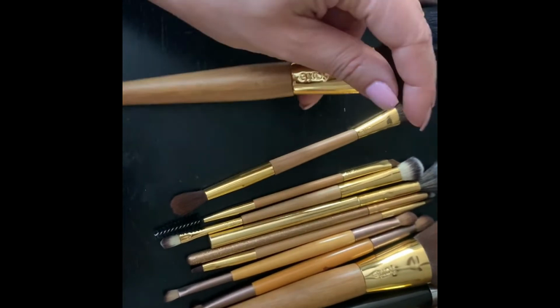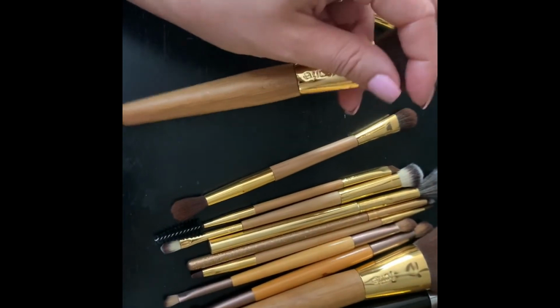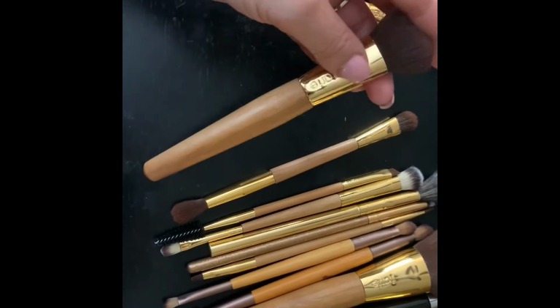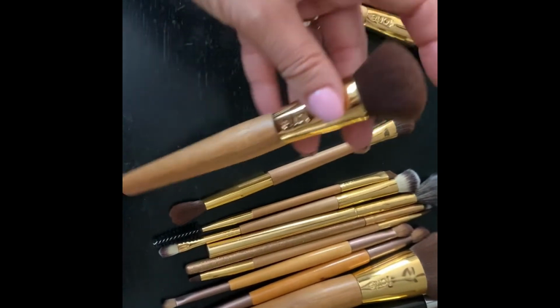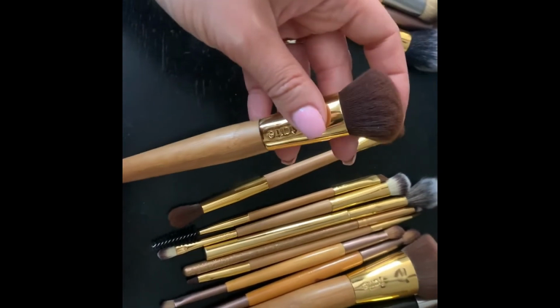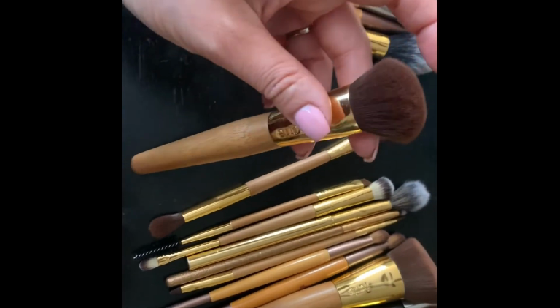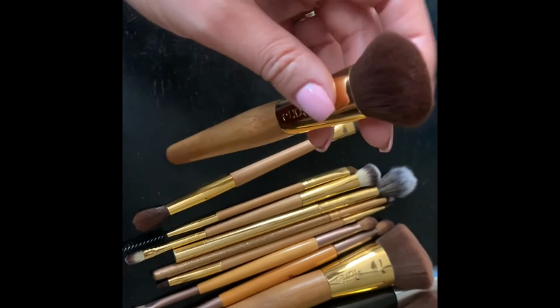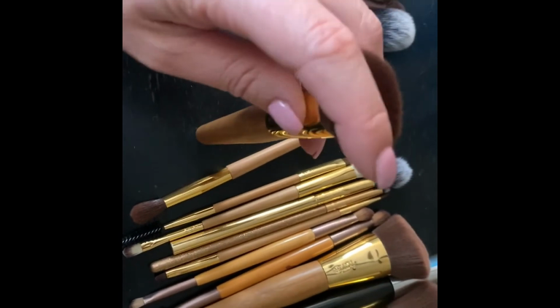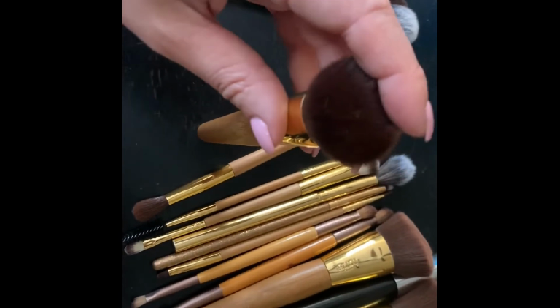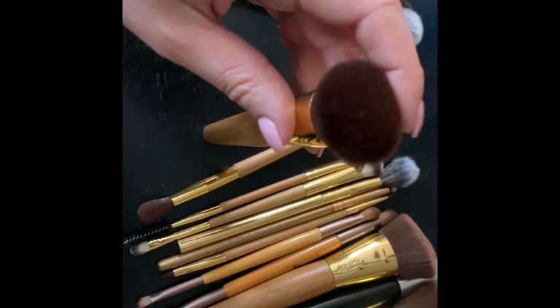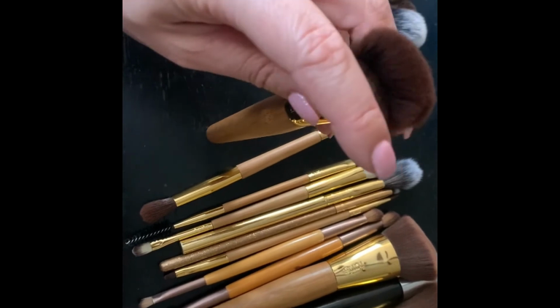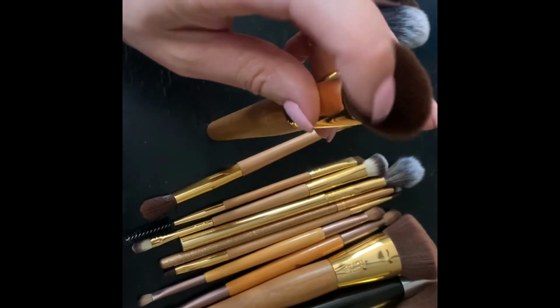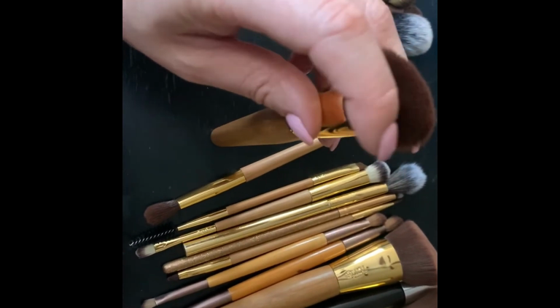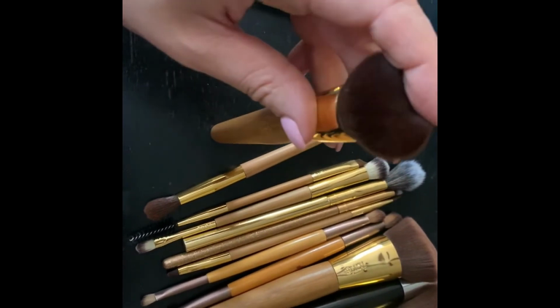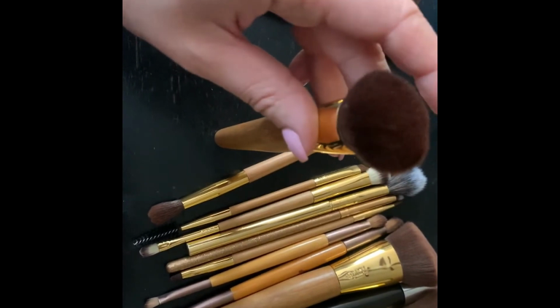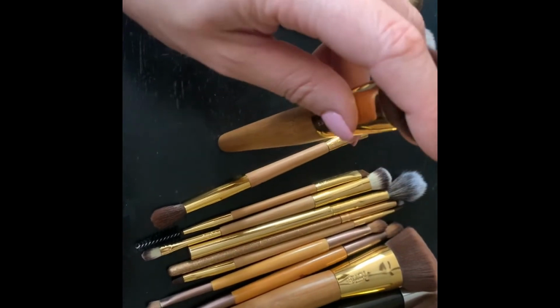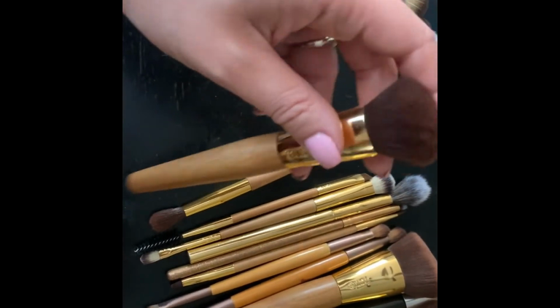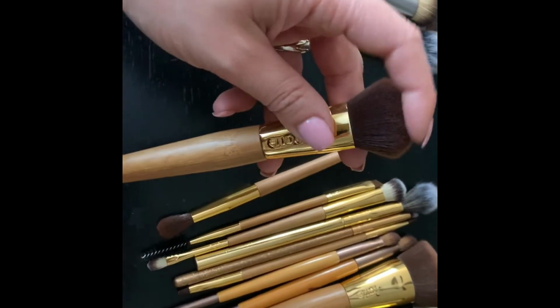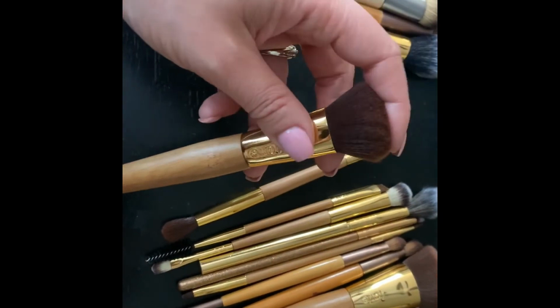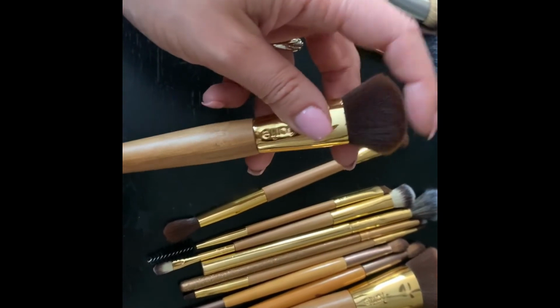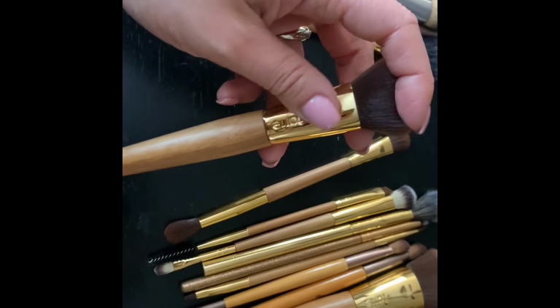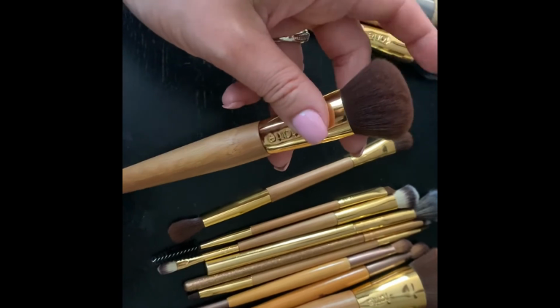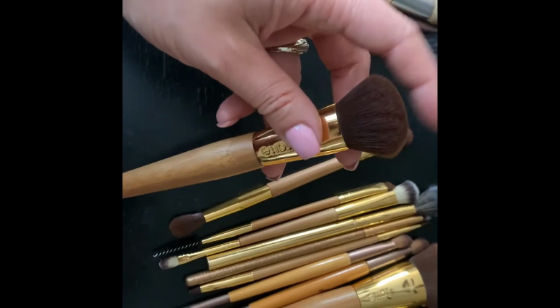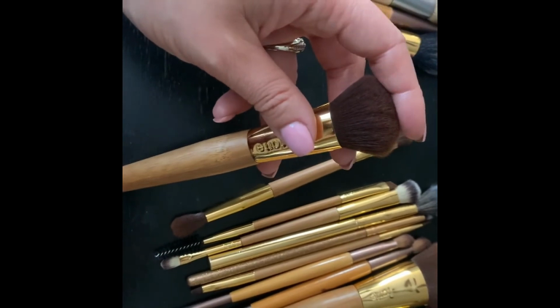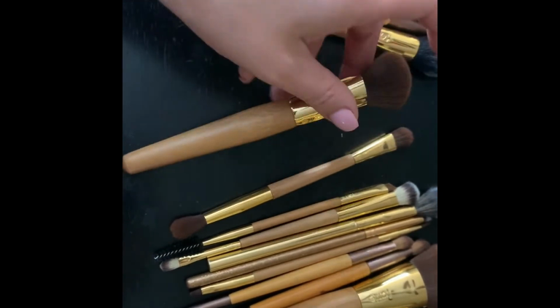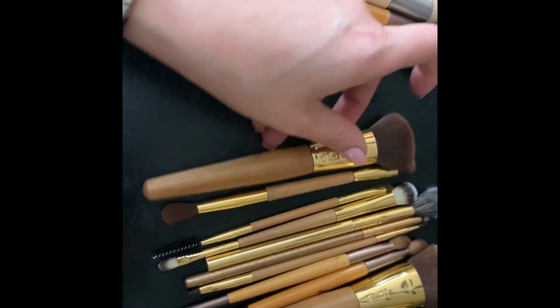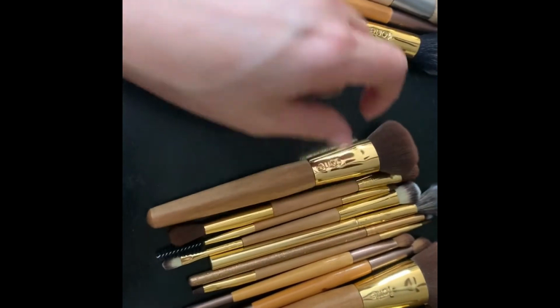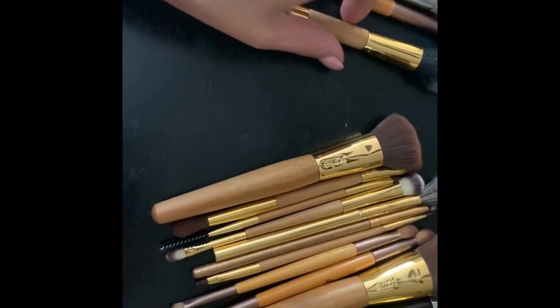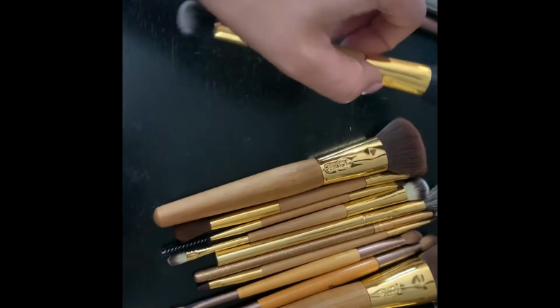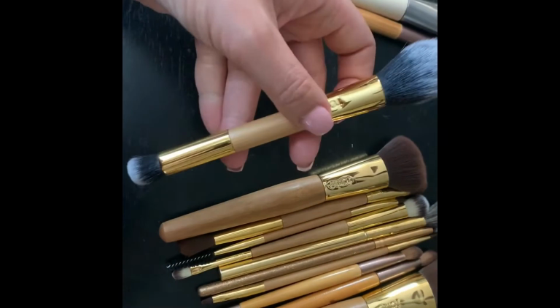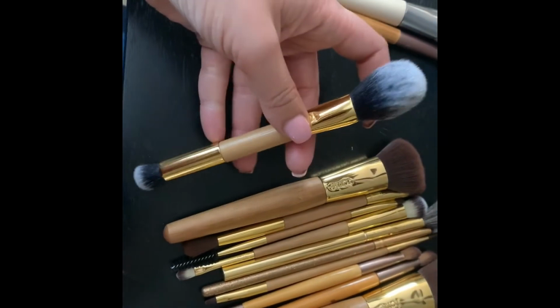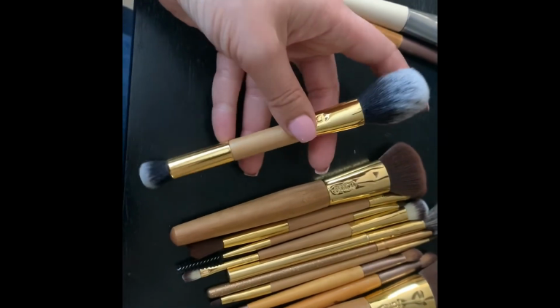This one is another brush from that set that I use for foundation. It's not the best brush for foundation, but it definitely gets the job done. It's not super dense but it's not very flimsy either, so it works.